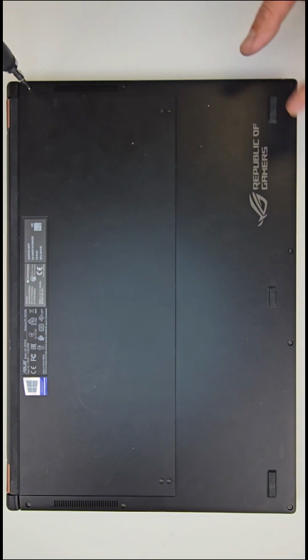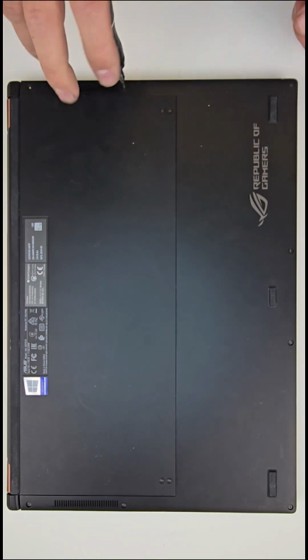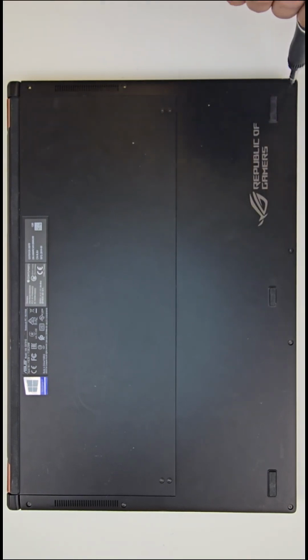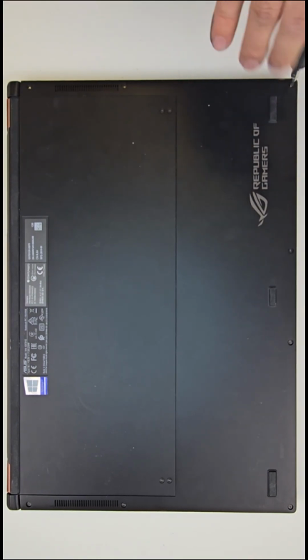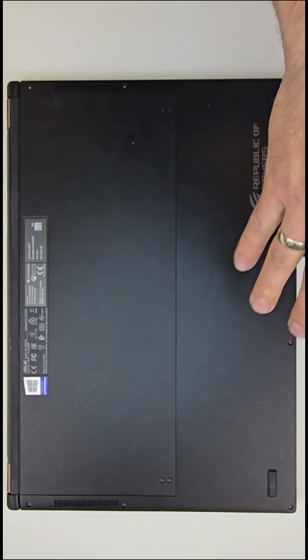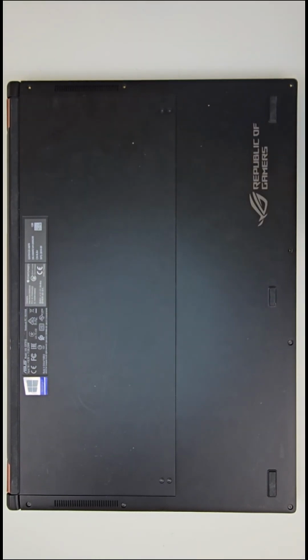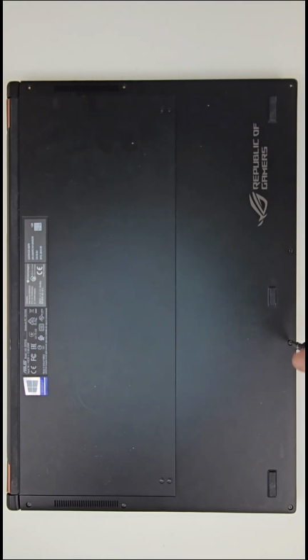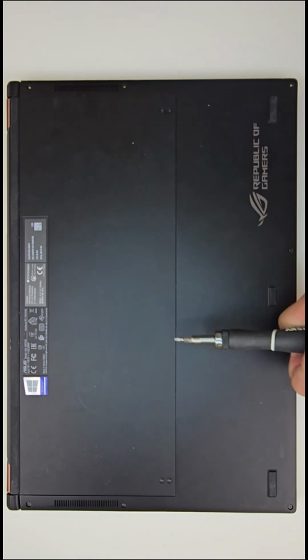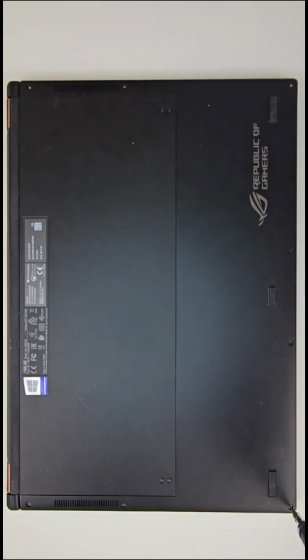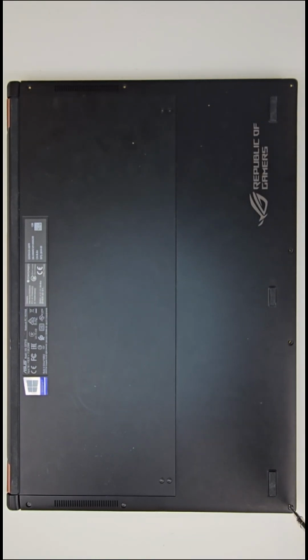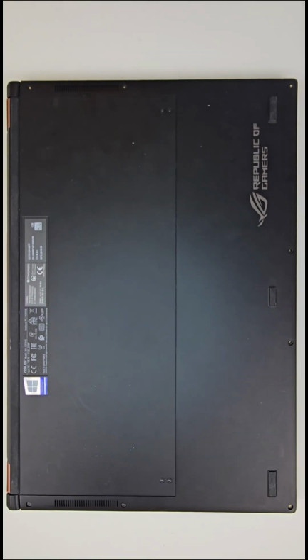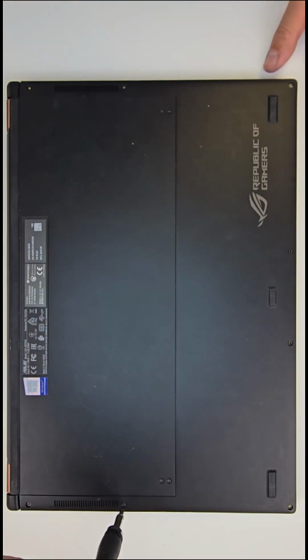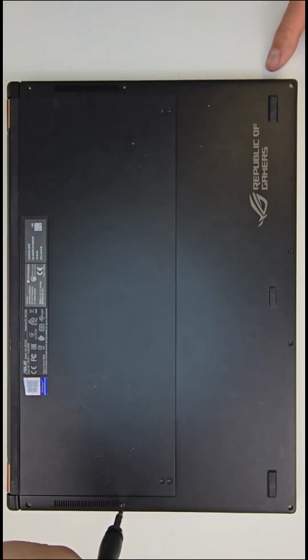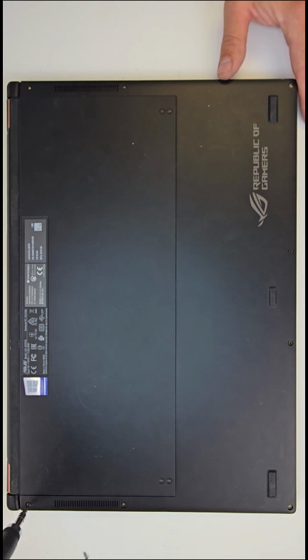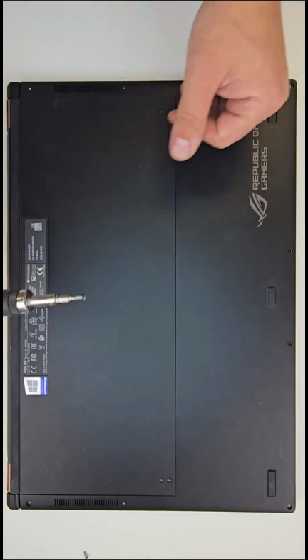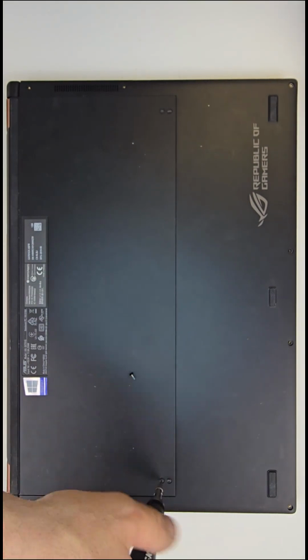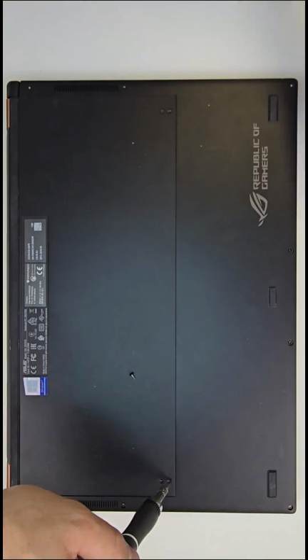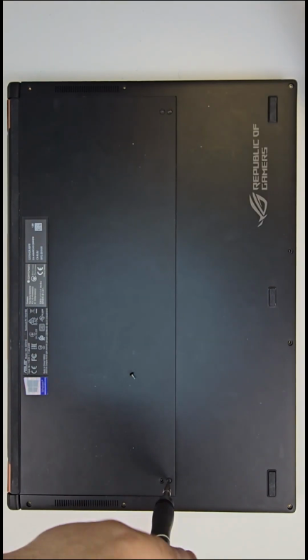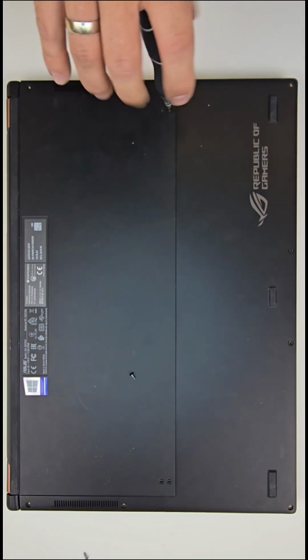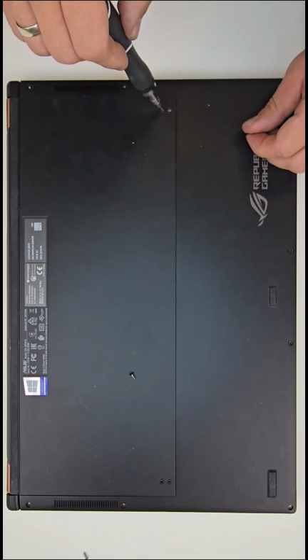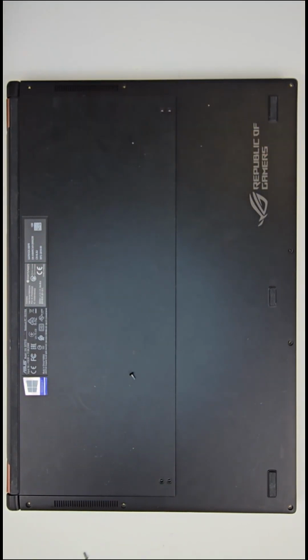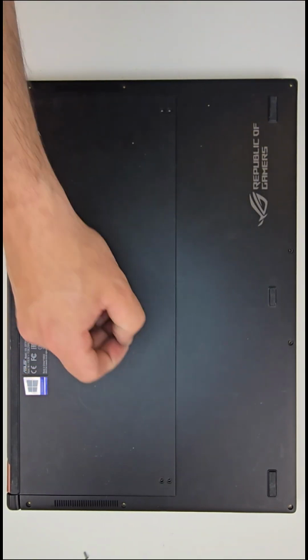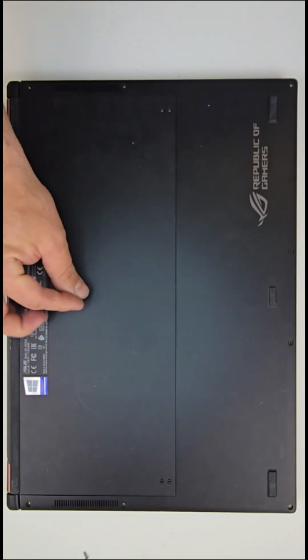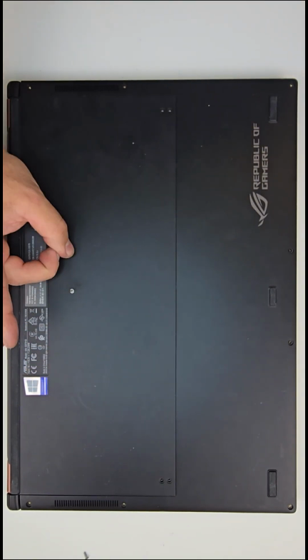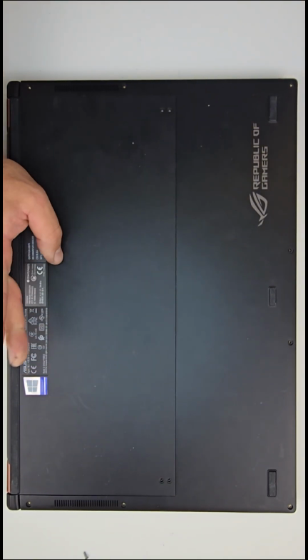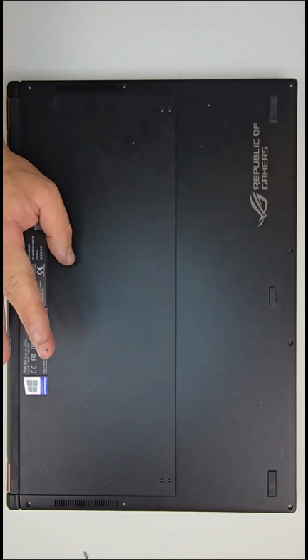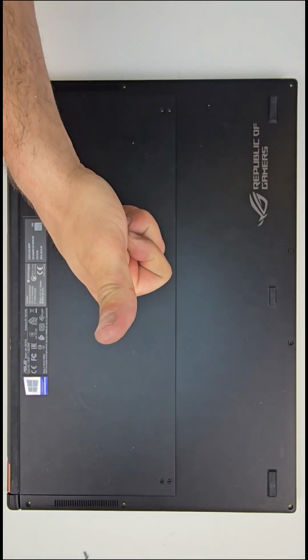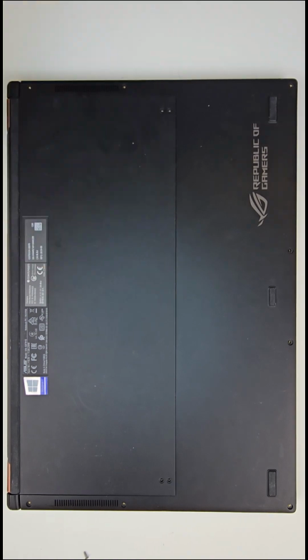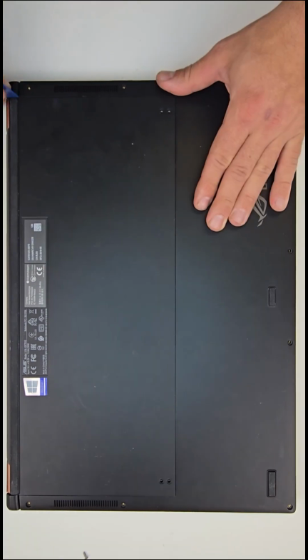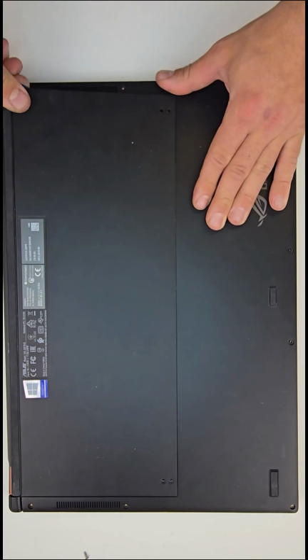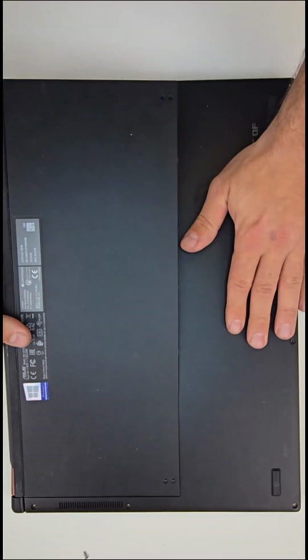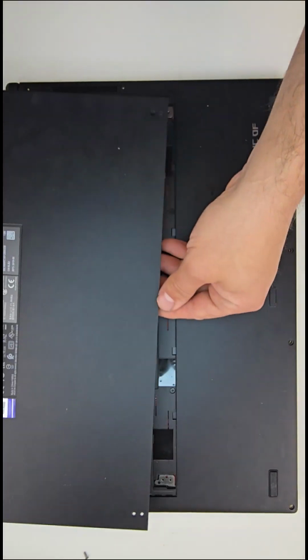Hey, what's up everybody. We just got this ASUS GX701 from one of our customers with a defective motherboard. Today we are going to disassemble it and see what's going on inside.